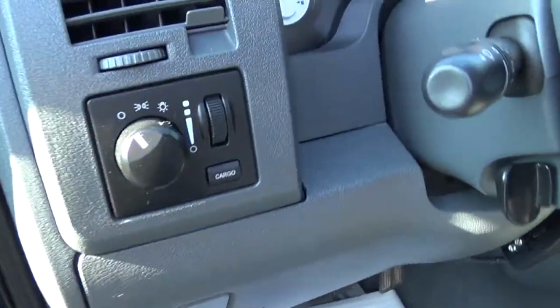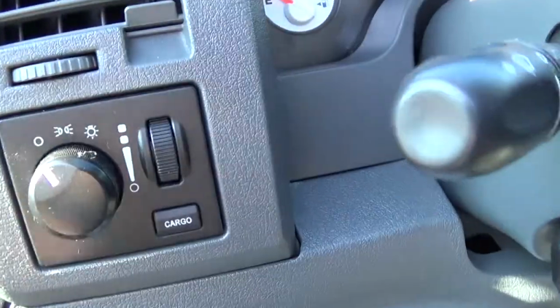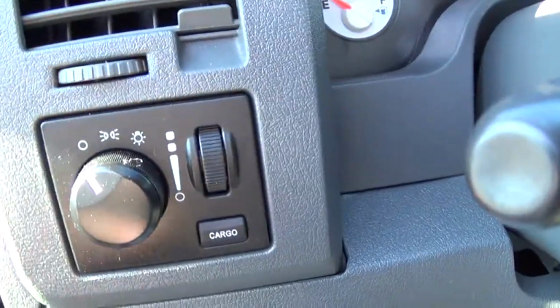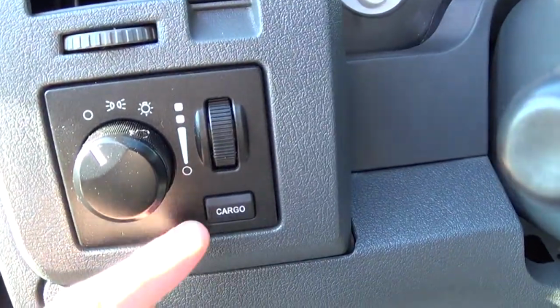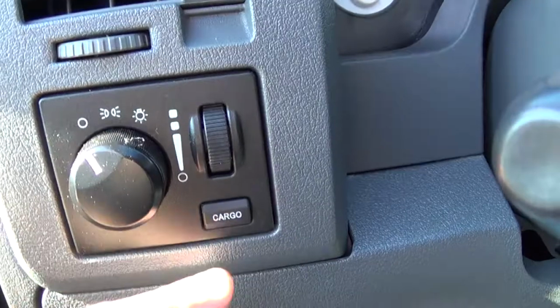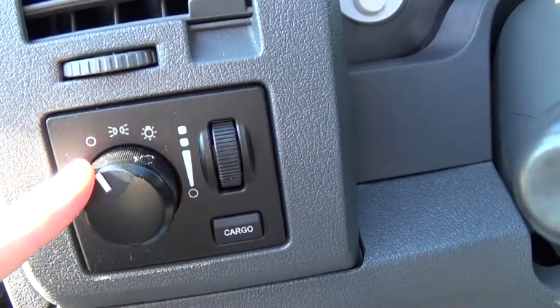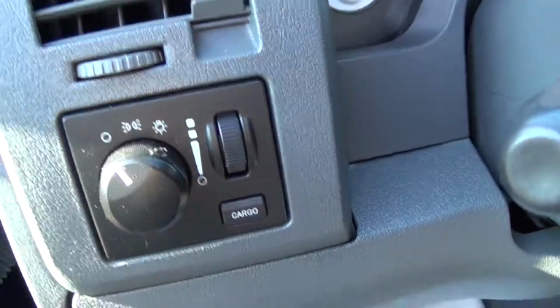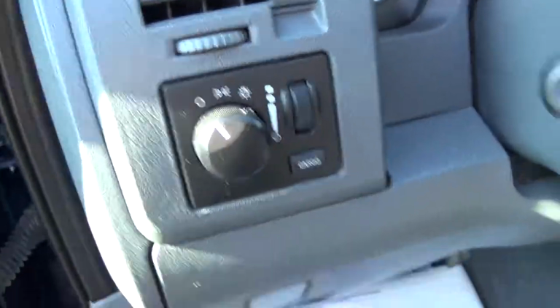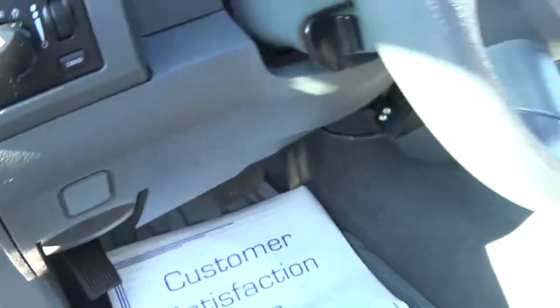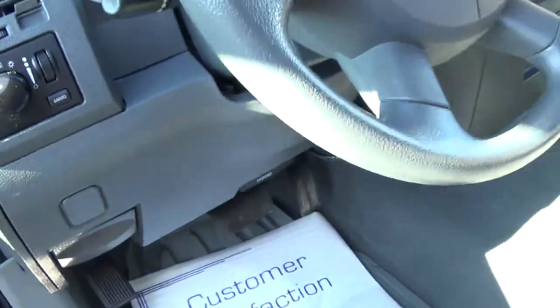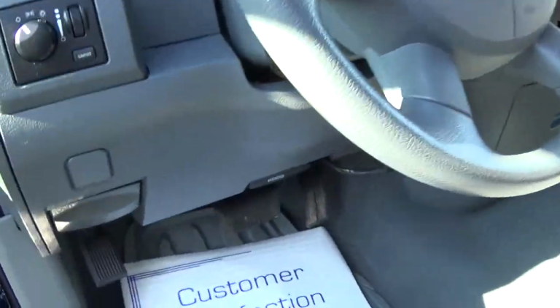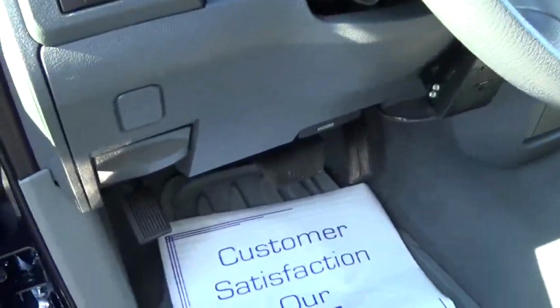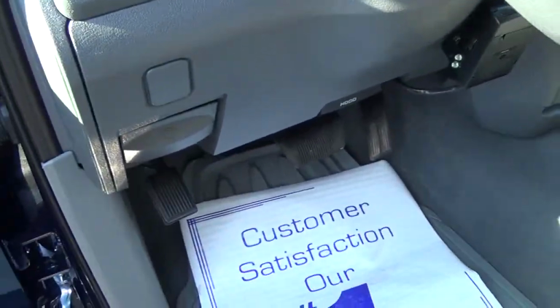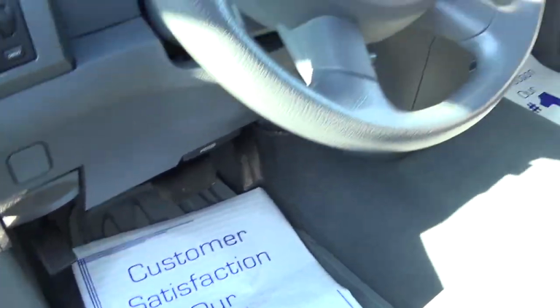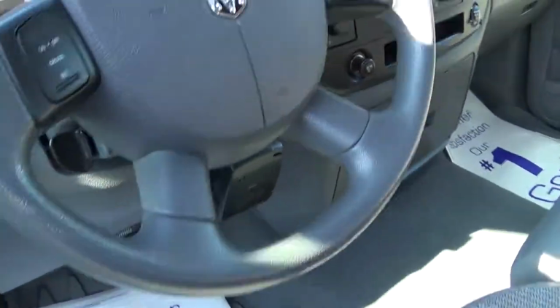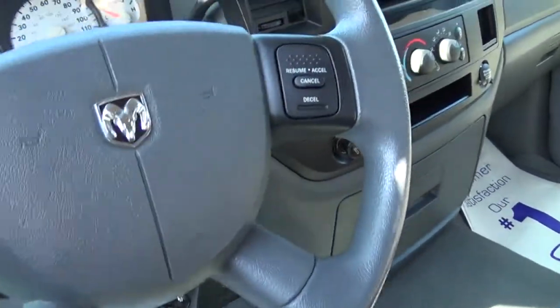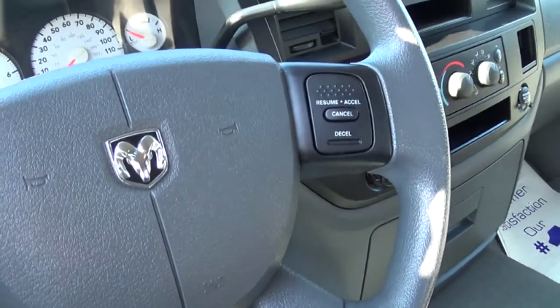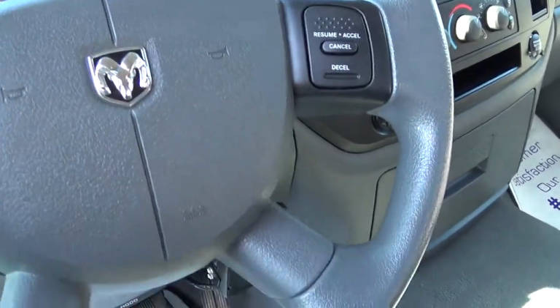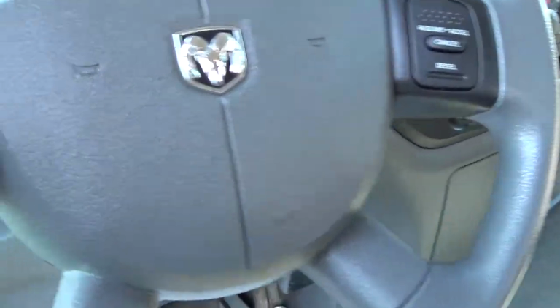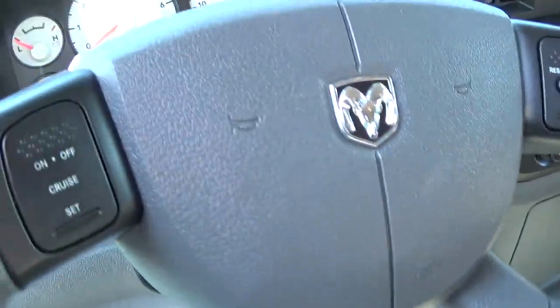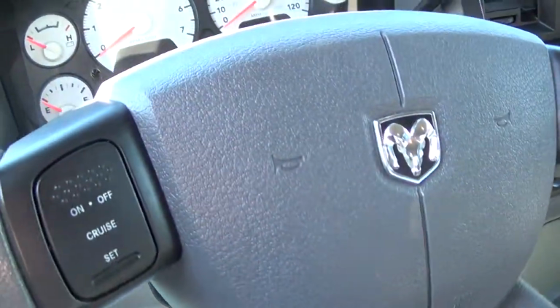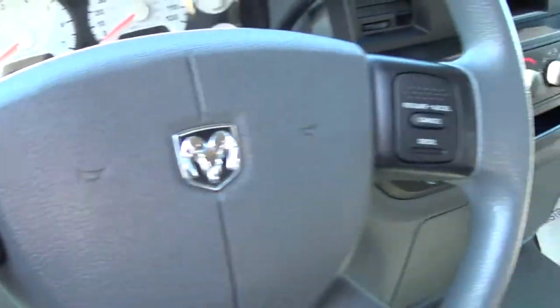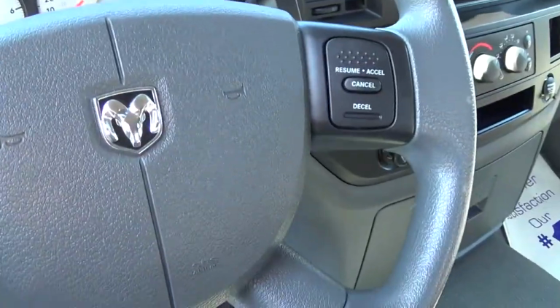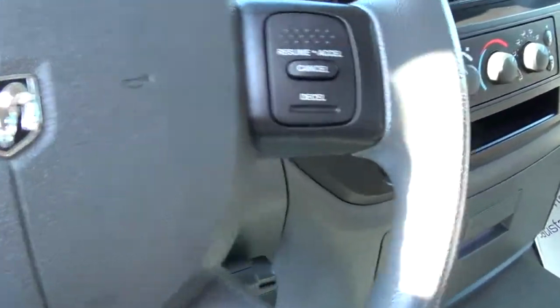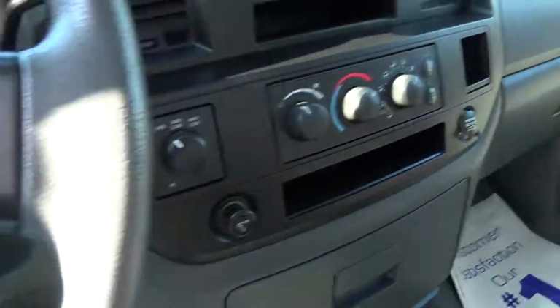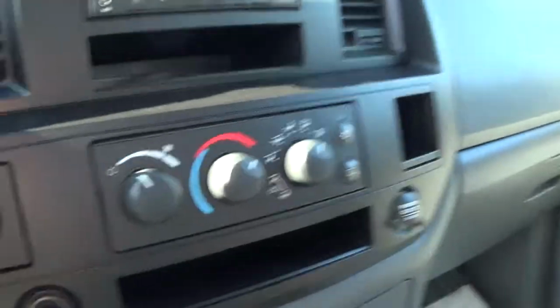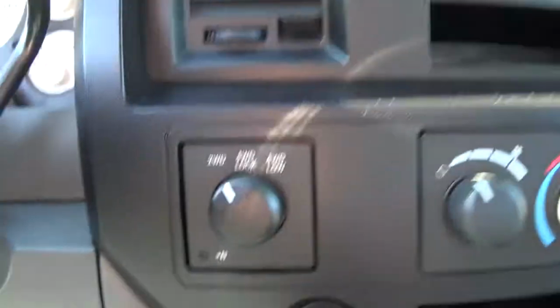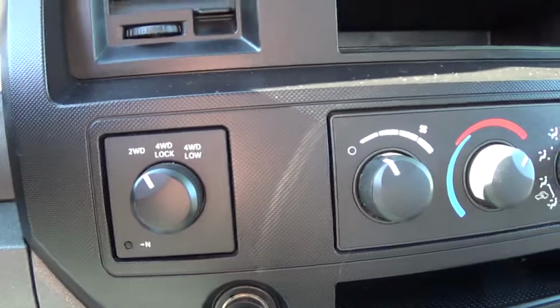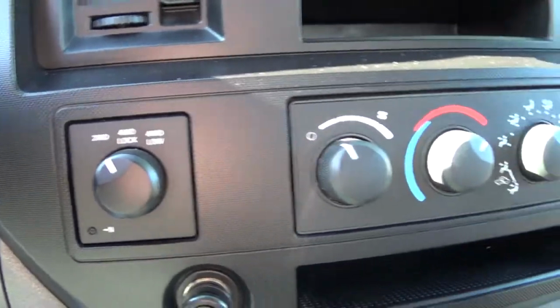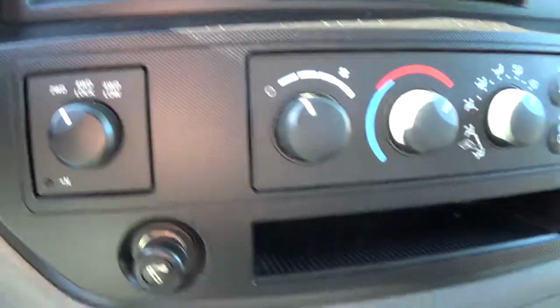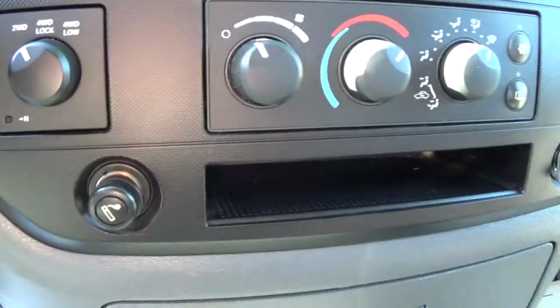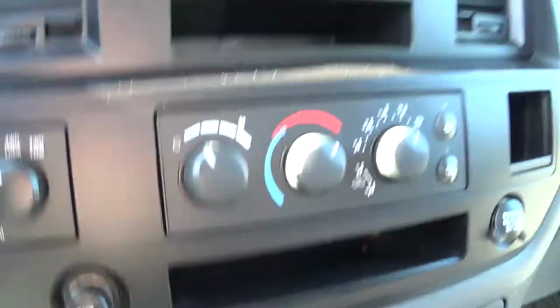You got a cargo light for in the bed, your headlights, parking brake, cruise control on the steering wheel, and four-wheel drive — you can do that on the fly.